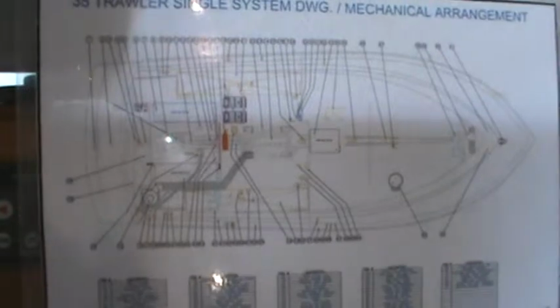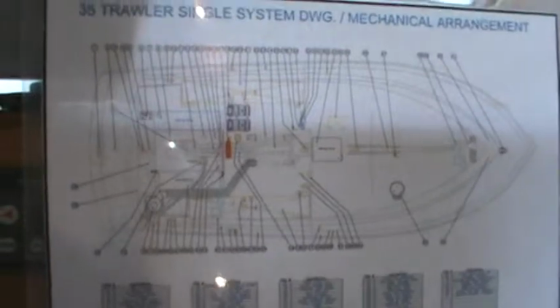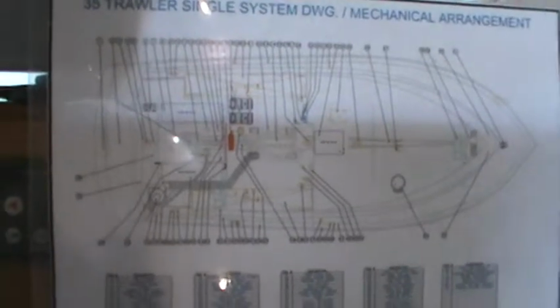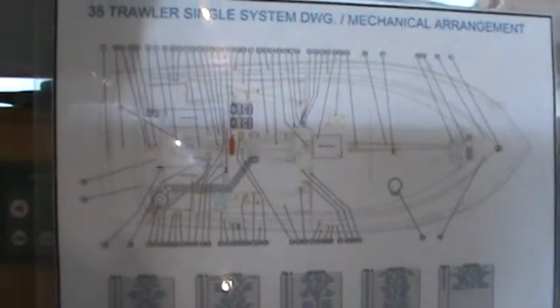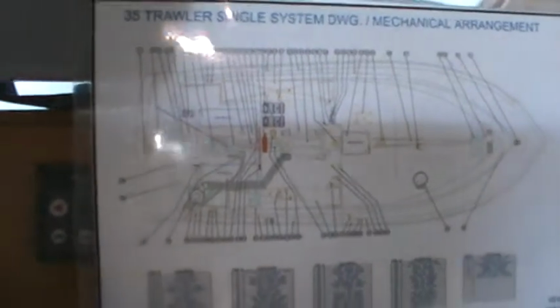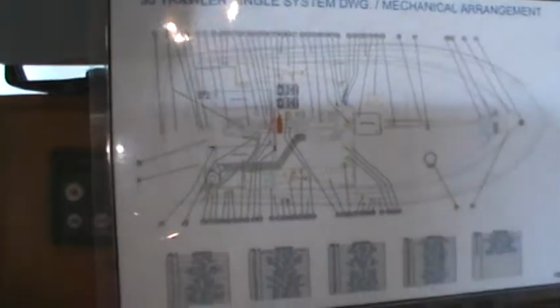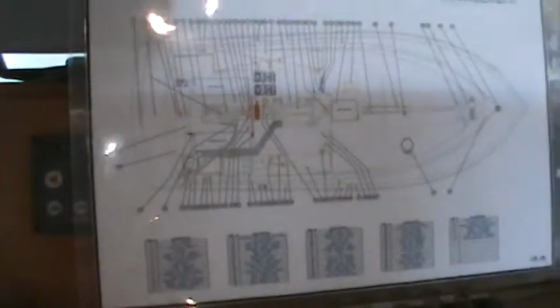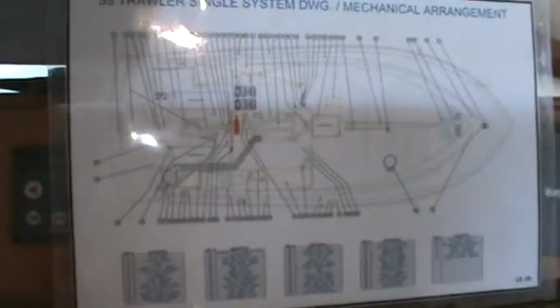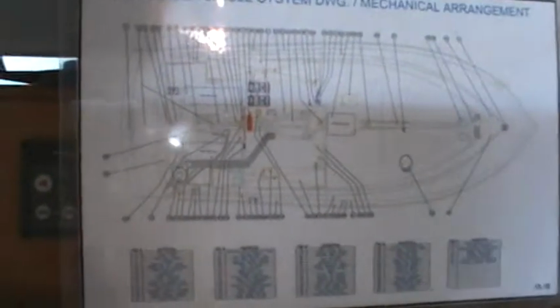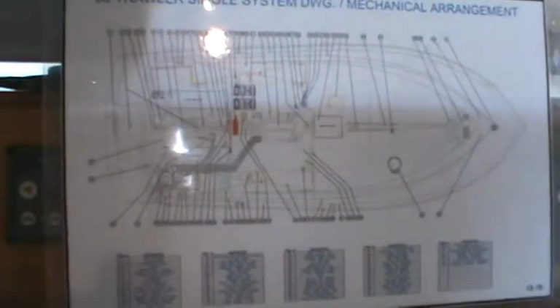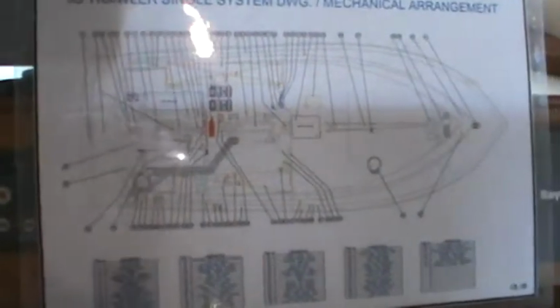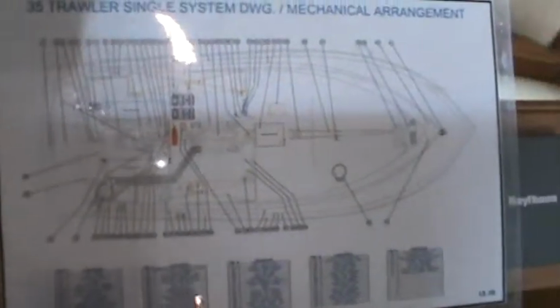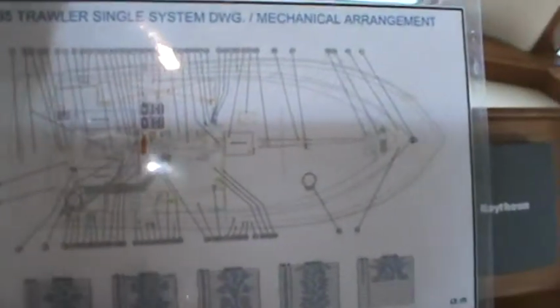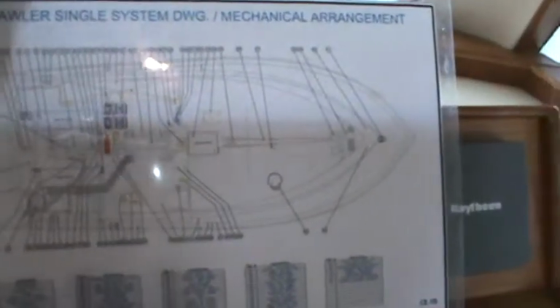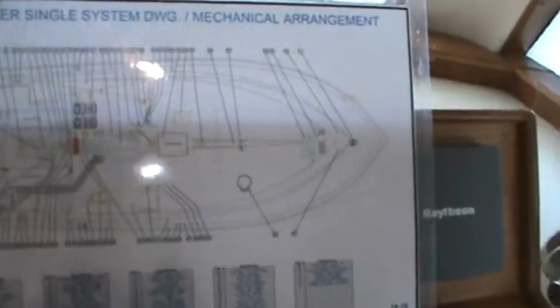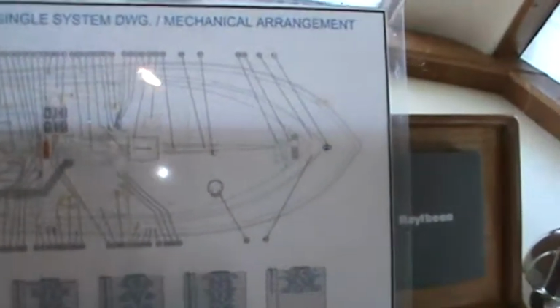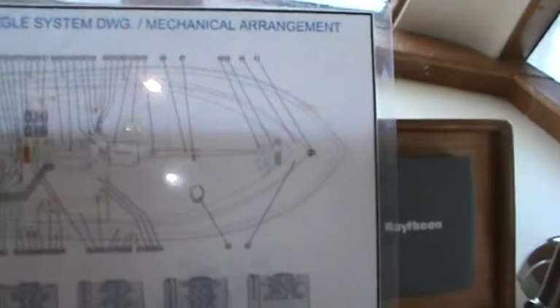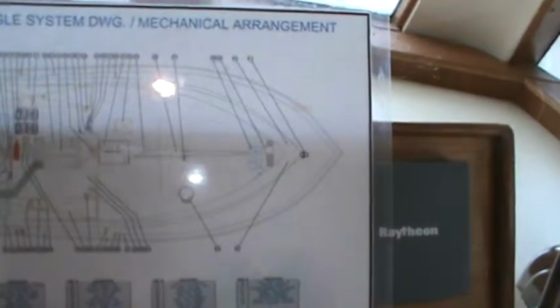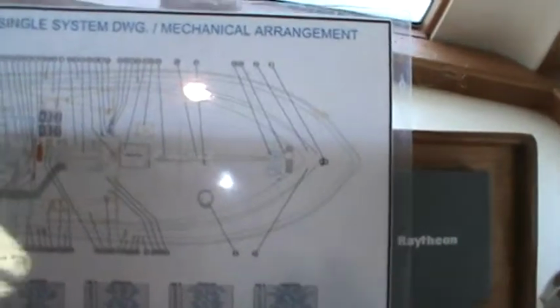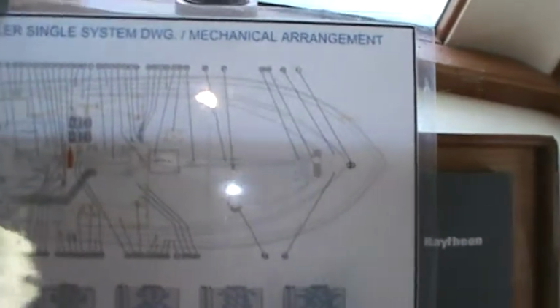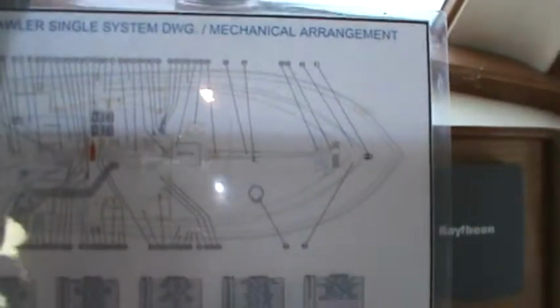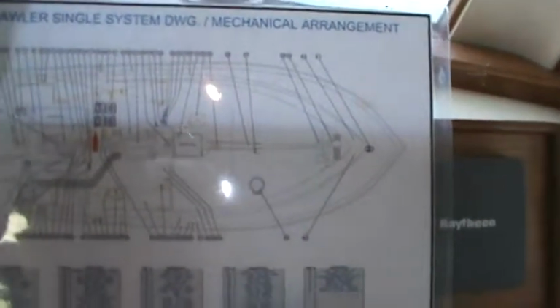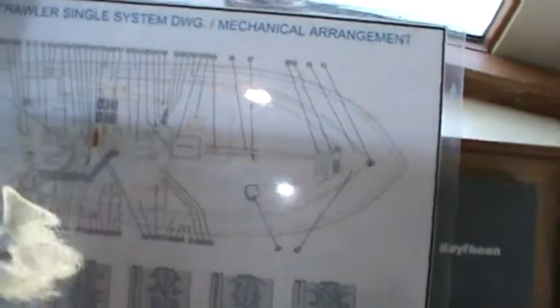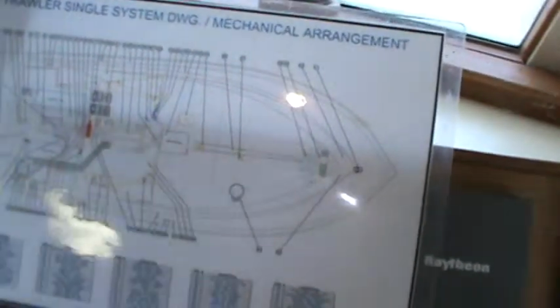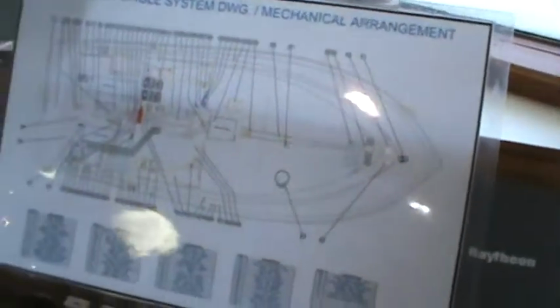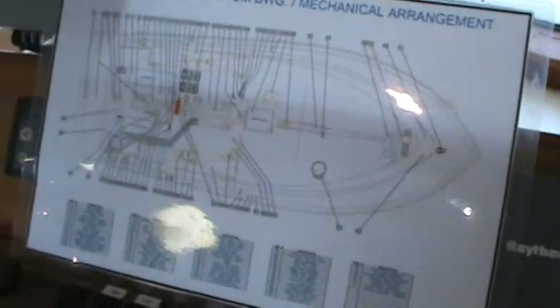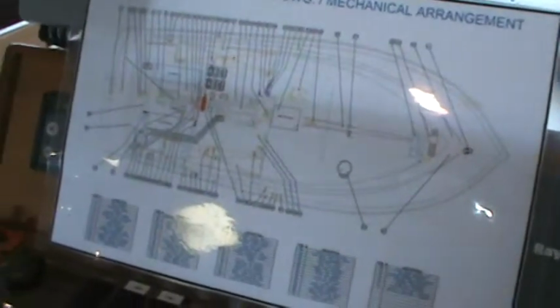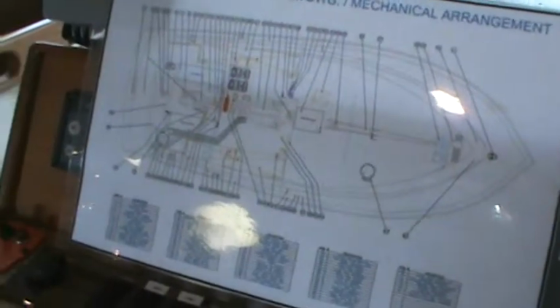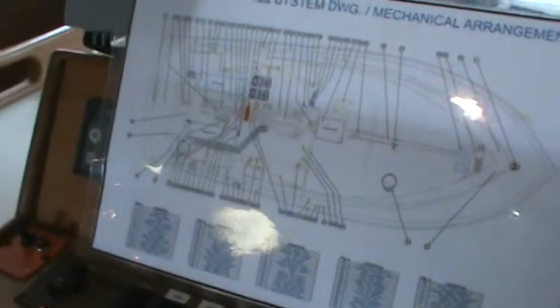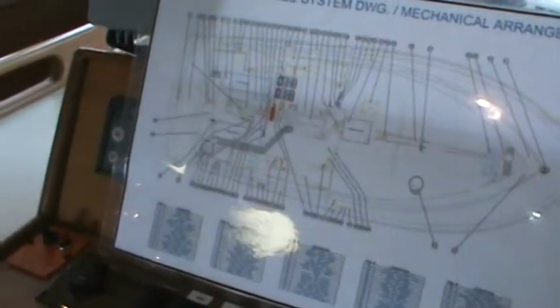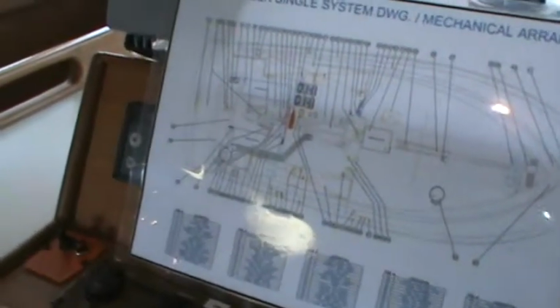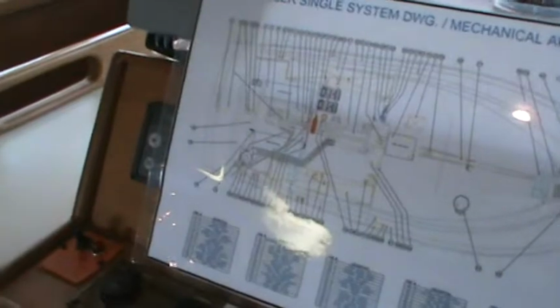The owner has created a diagram that has everything on this boat marked — all the through hulls, all the equipment under the floors — everything's marked on that diagram.